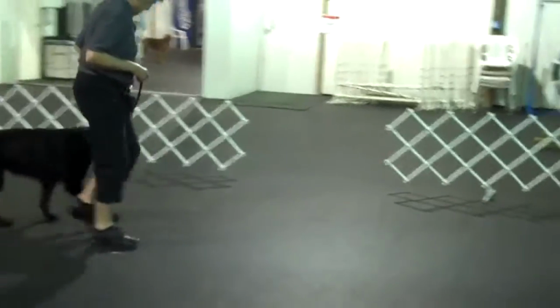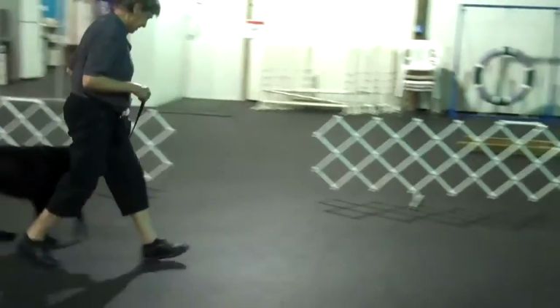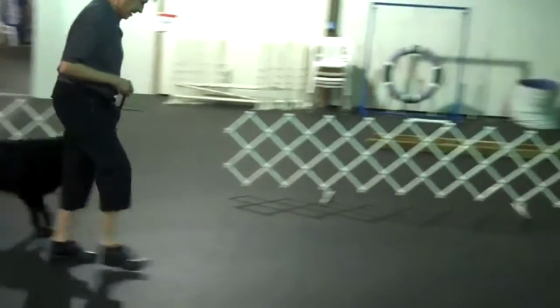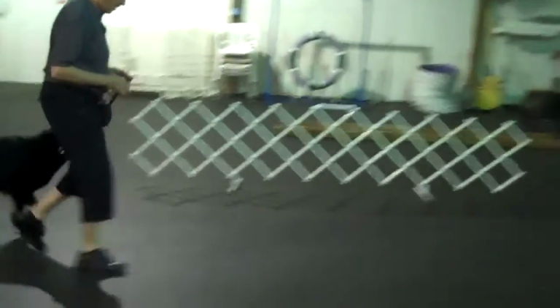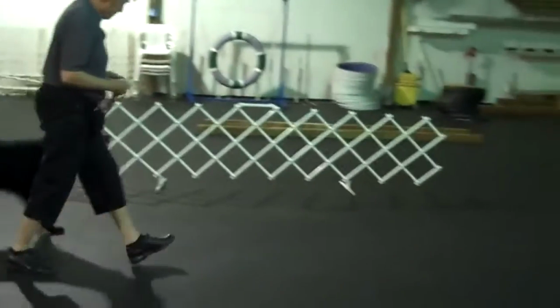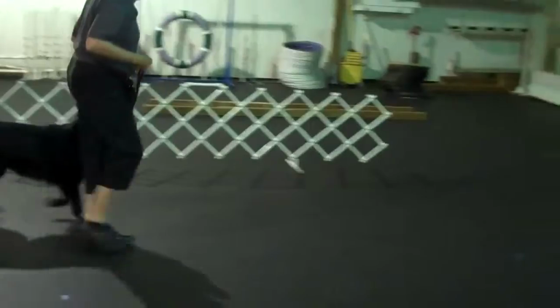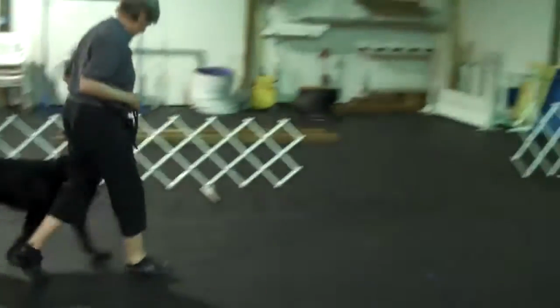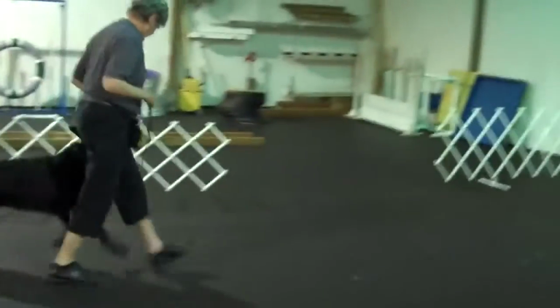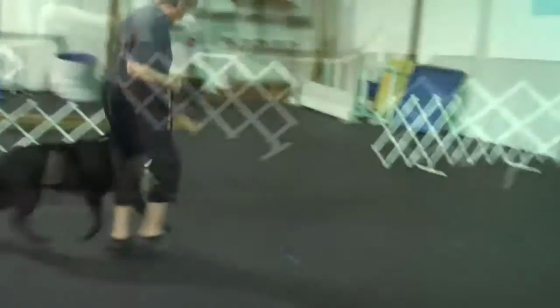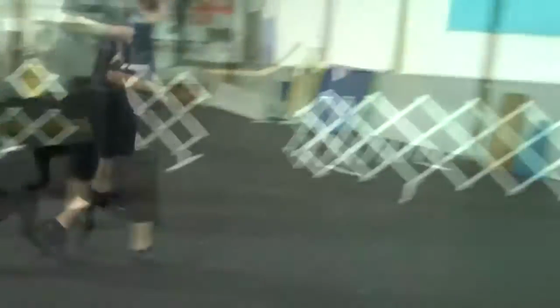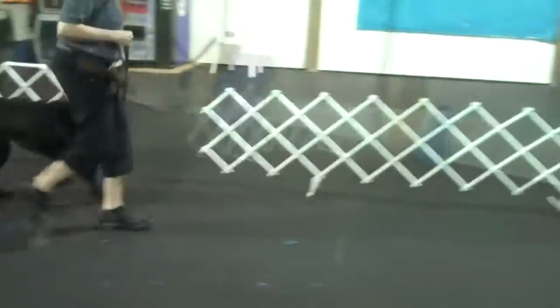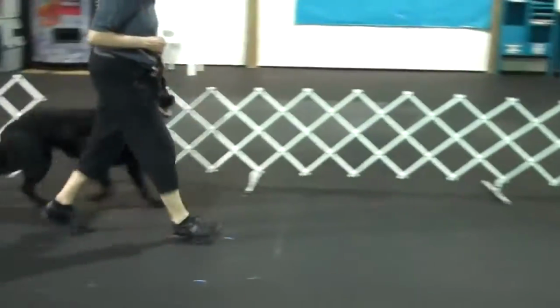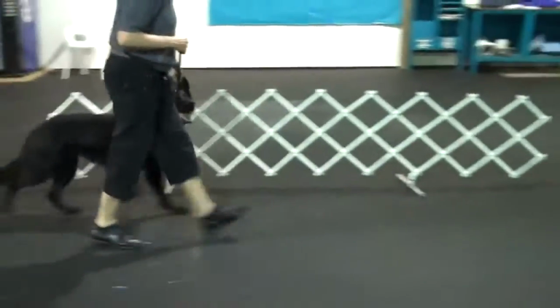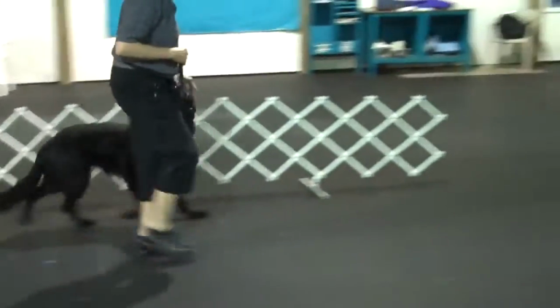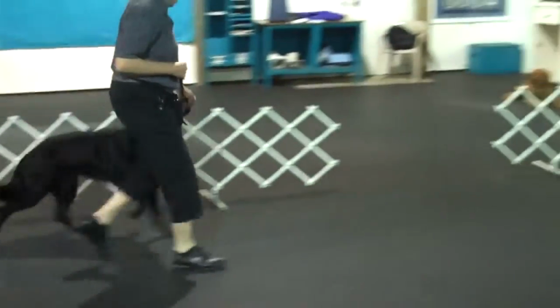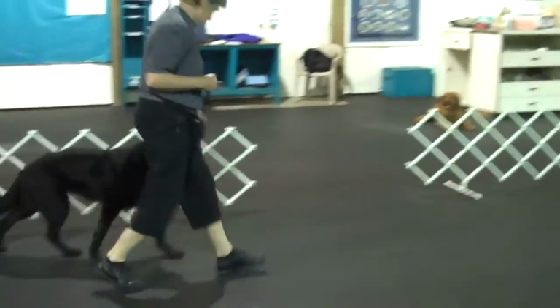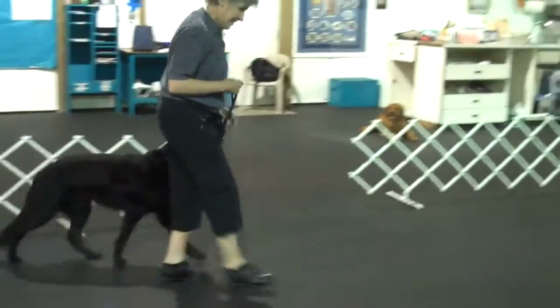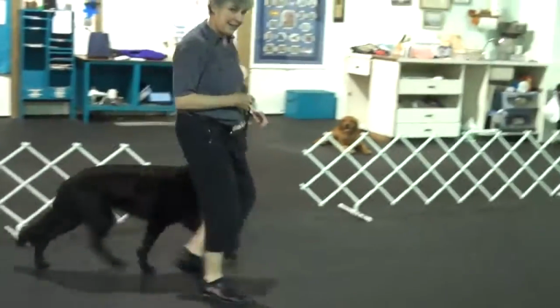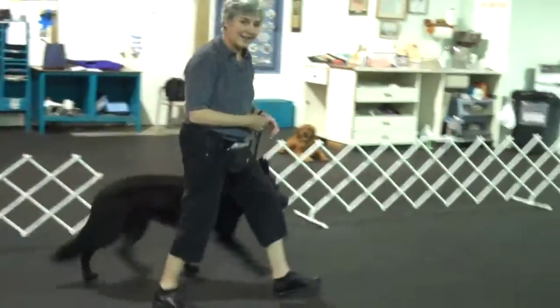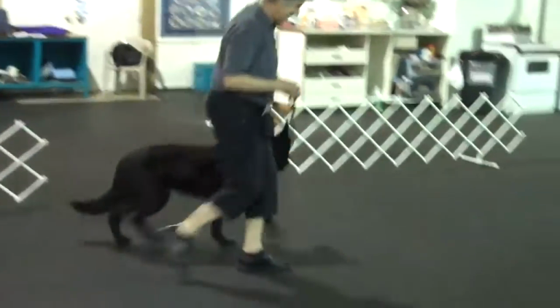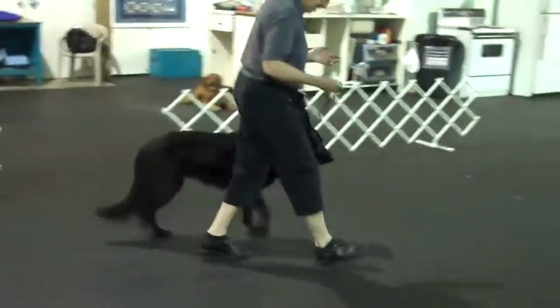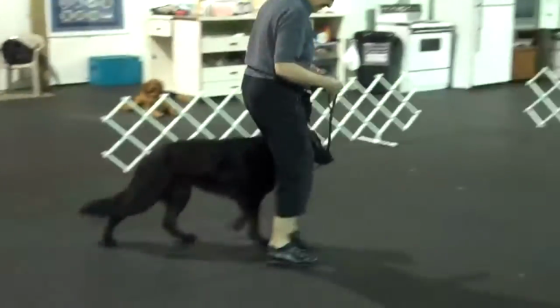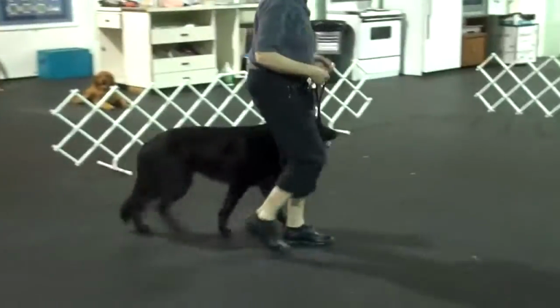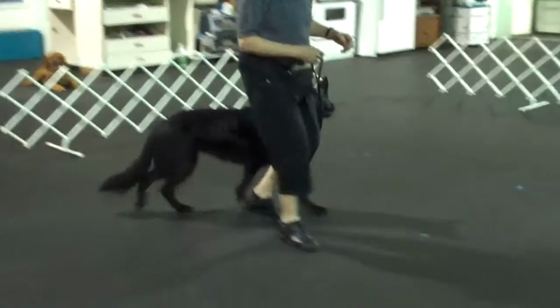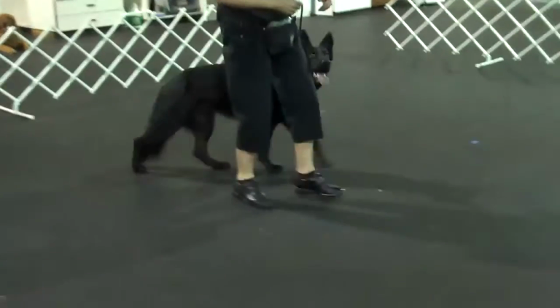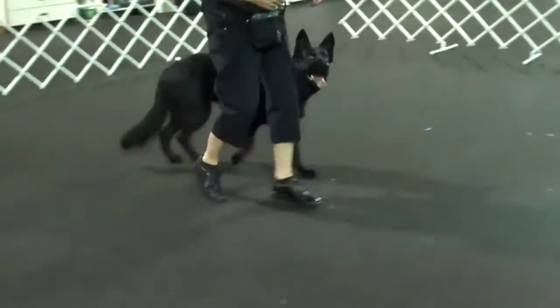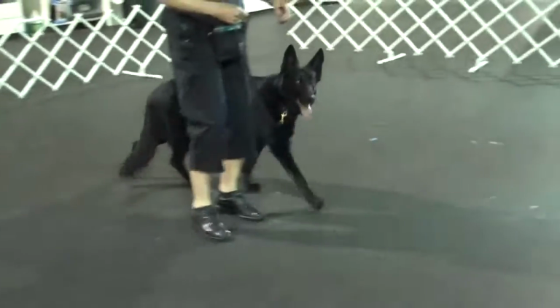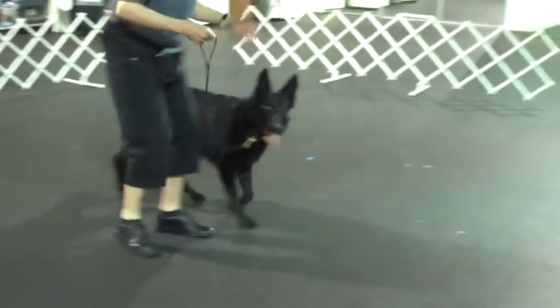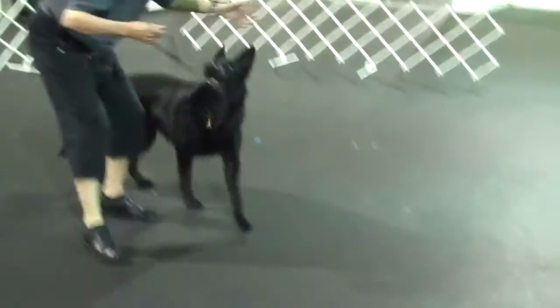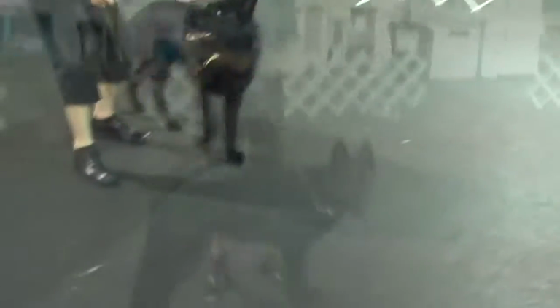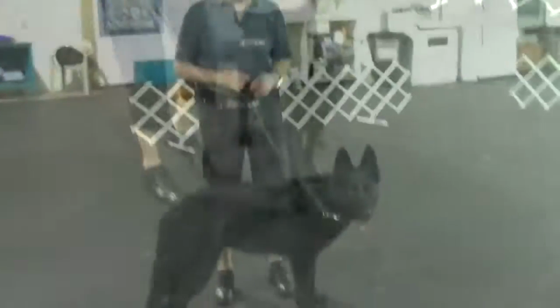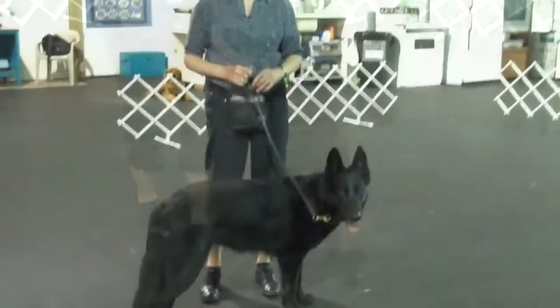Are you out? No. Then move. Okay, then you're moving. Keep going, Nova. Good. Unless you're out, then release your dog. Okay, all done.